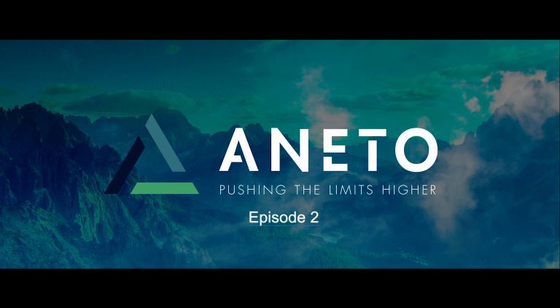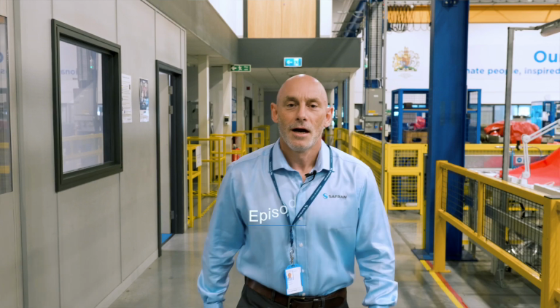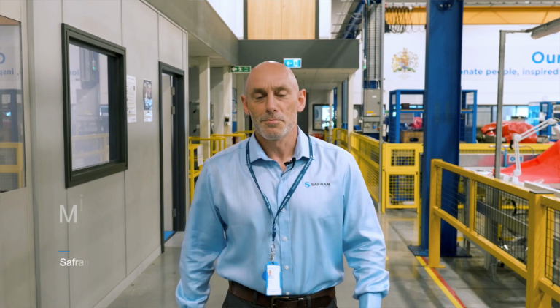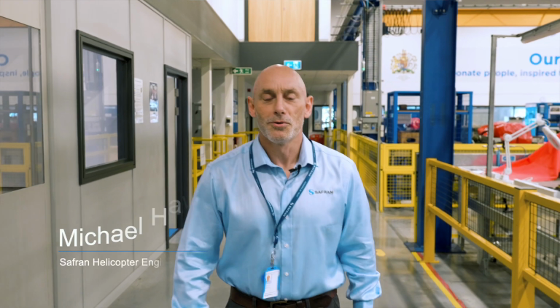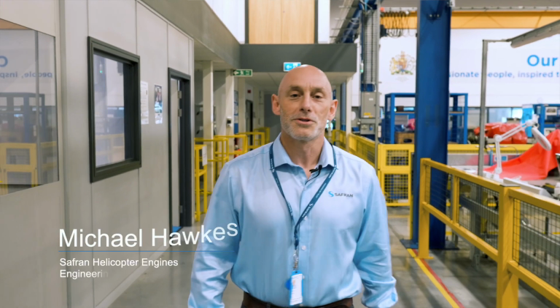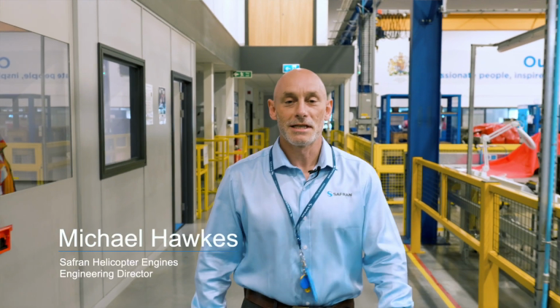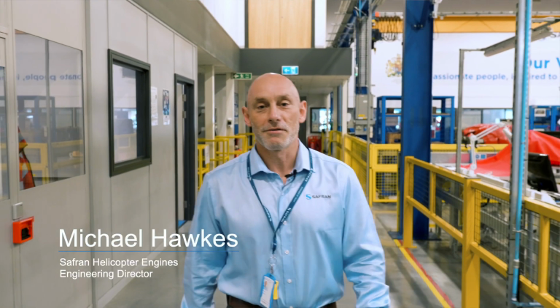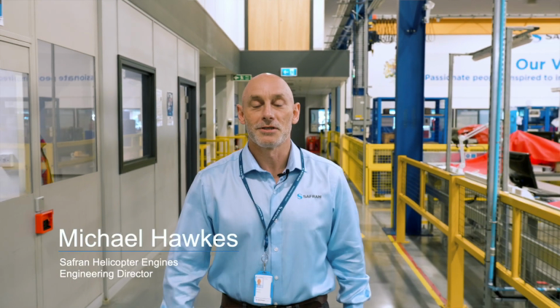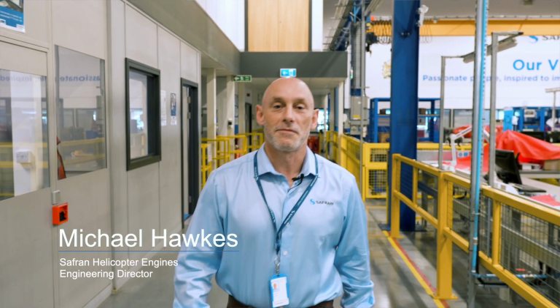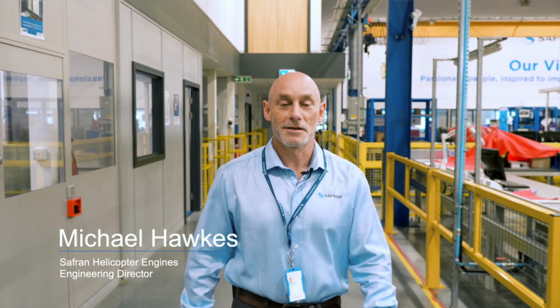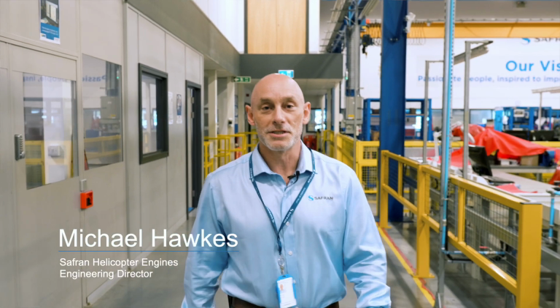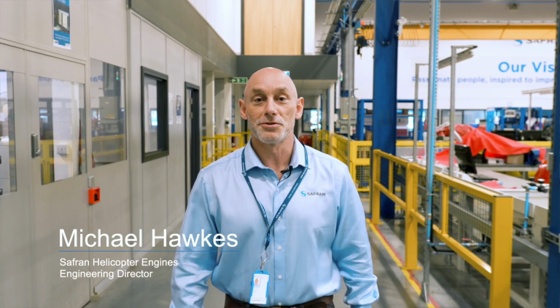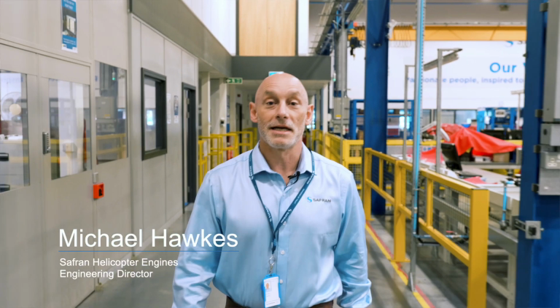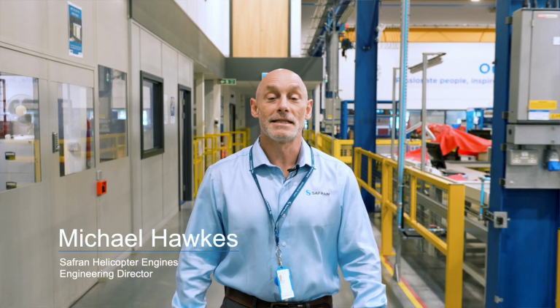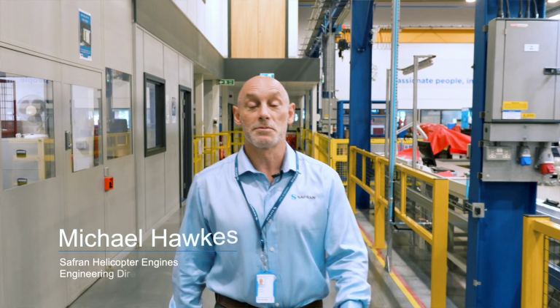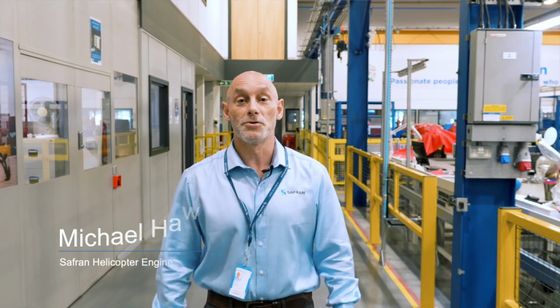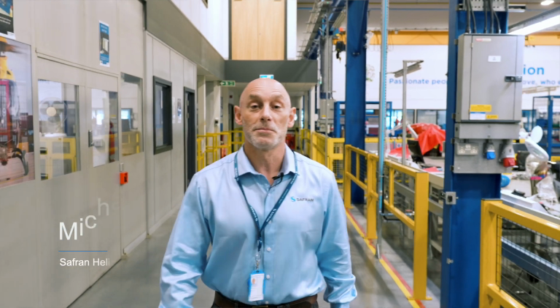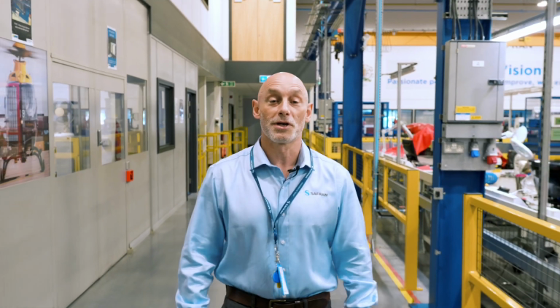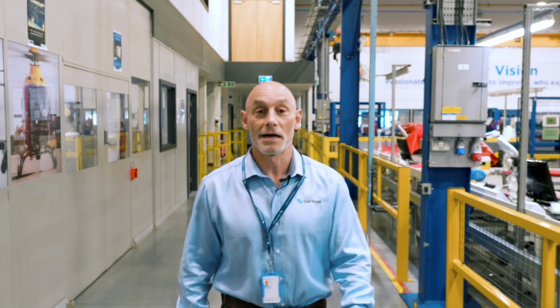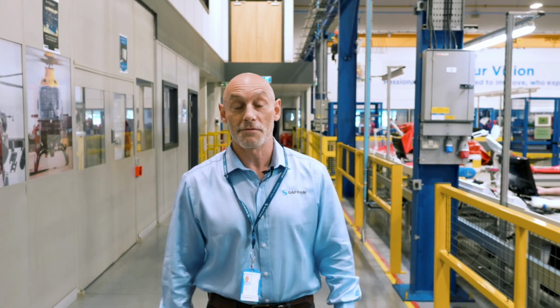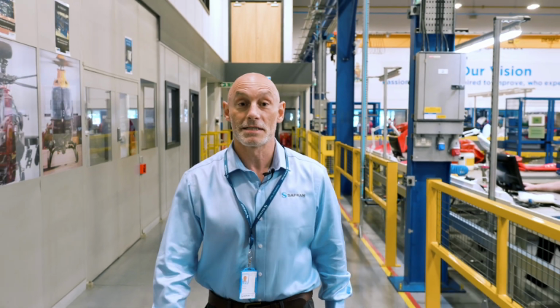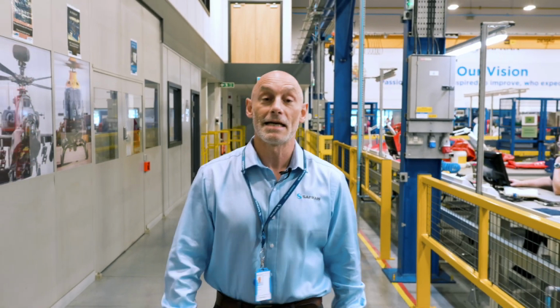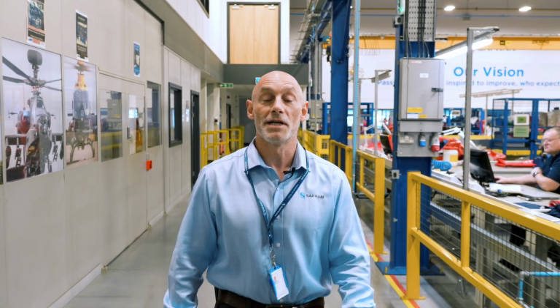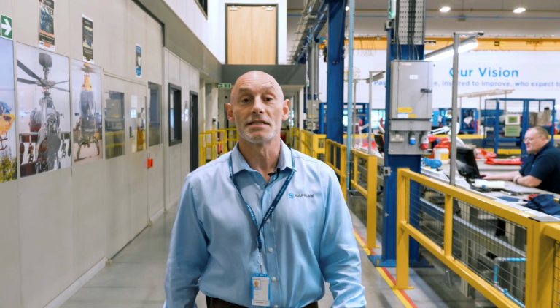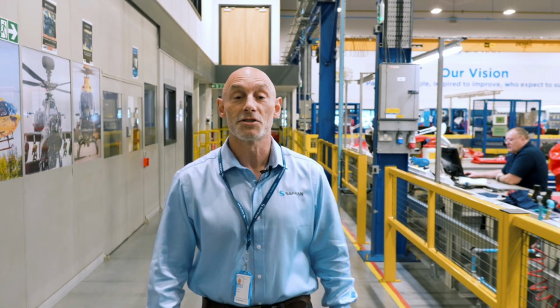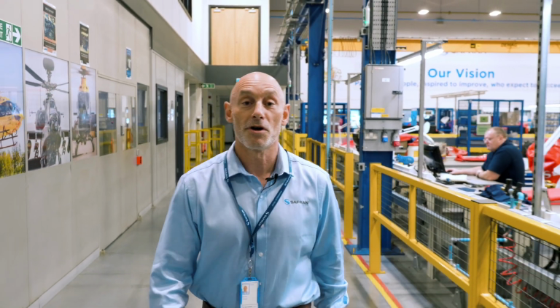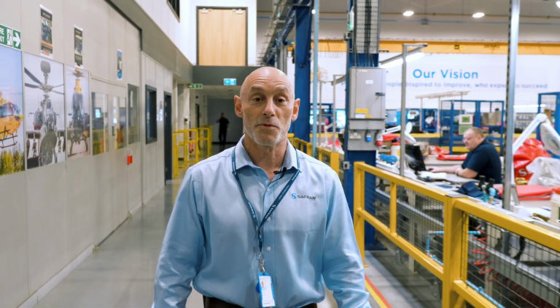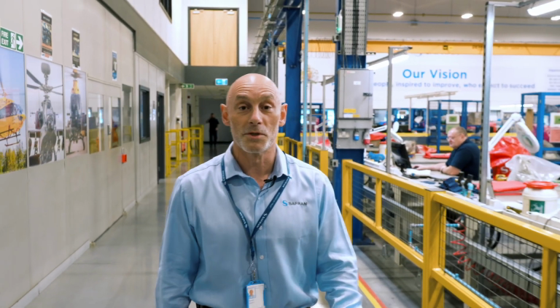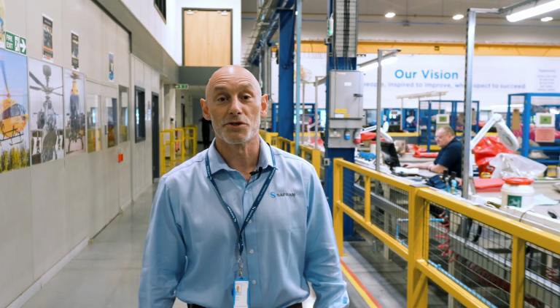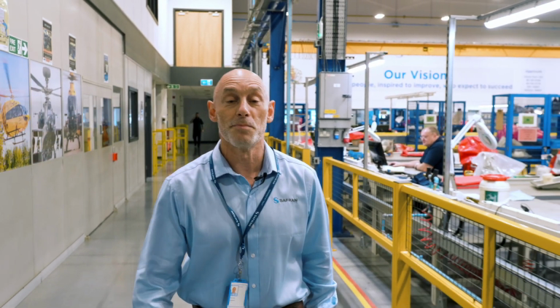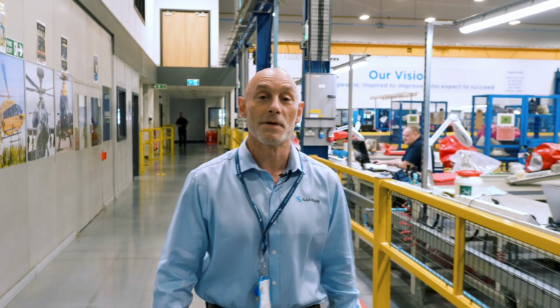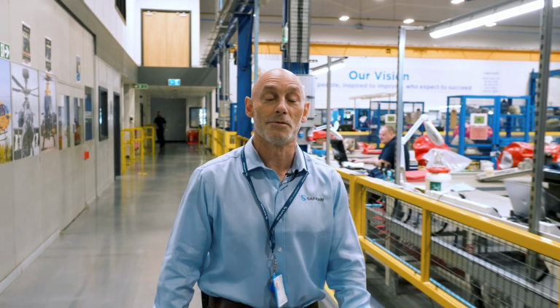Hi, I'm Michael Hawkes, Engineering Director at Safran Helicopter Engines UK. In this episode we're going to be talking about how Safran's Anetto engine delivers unrivalled performance to the new medium helicopter.